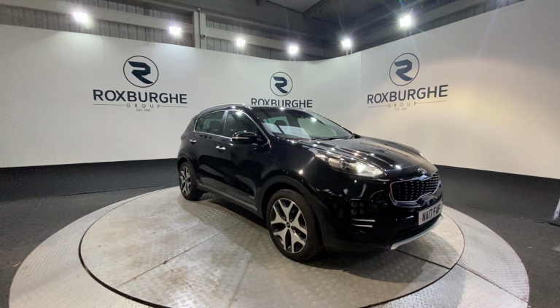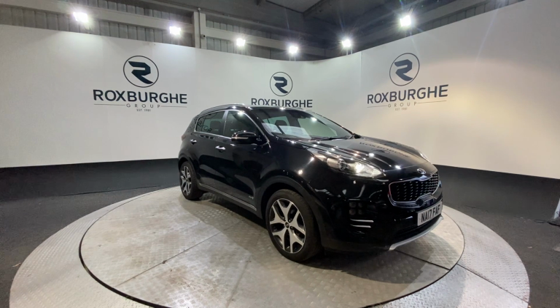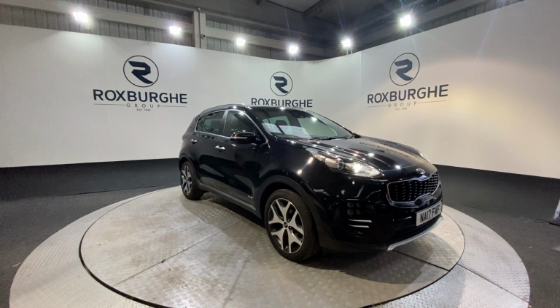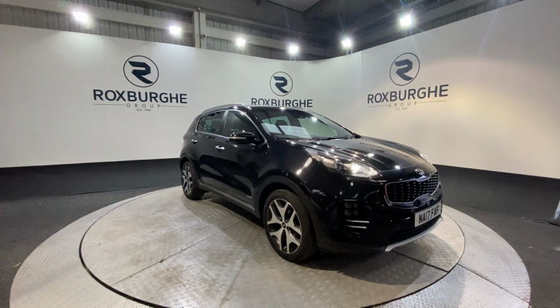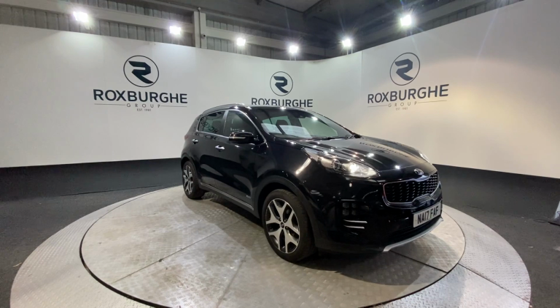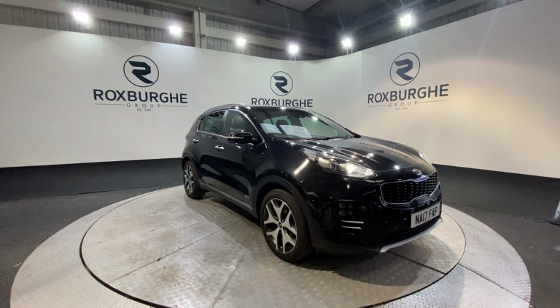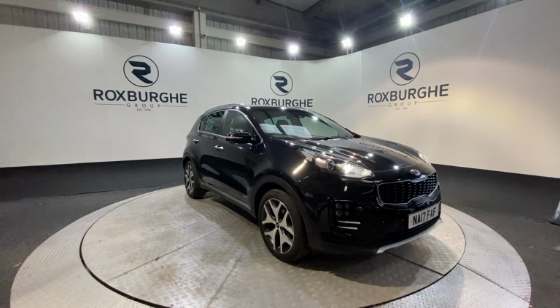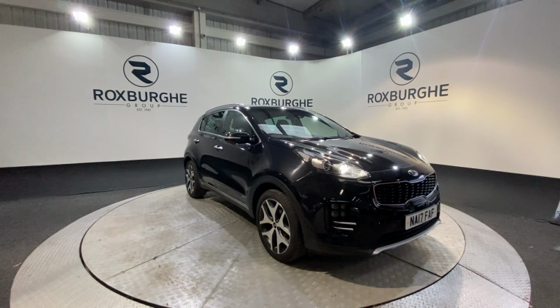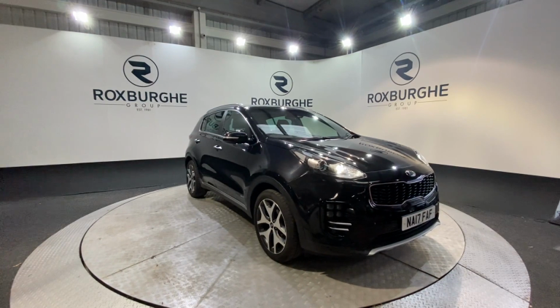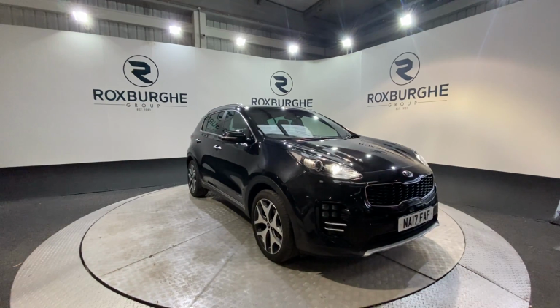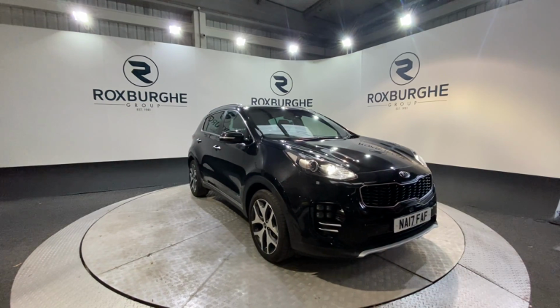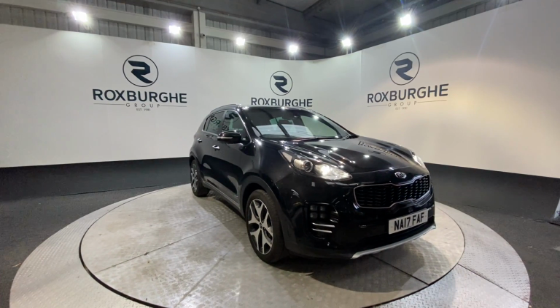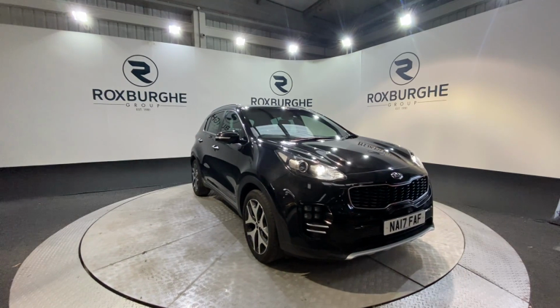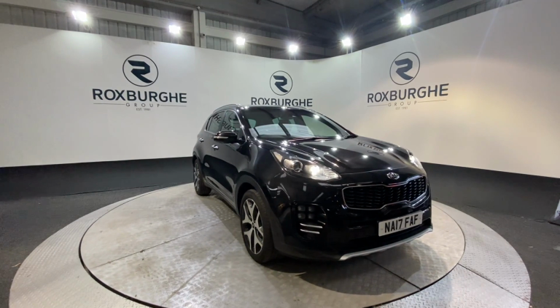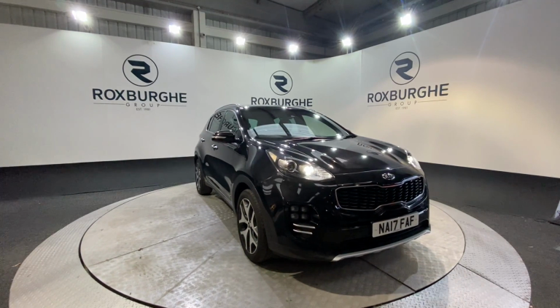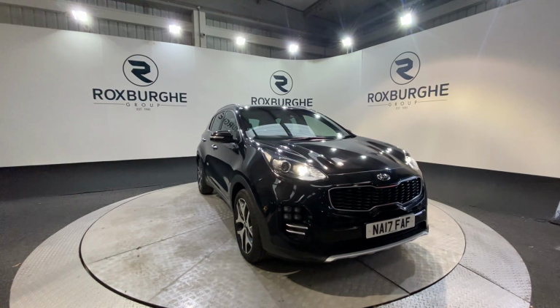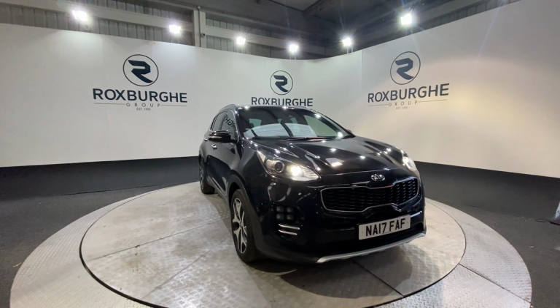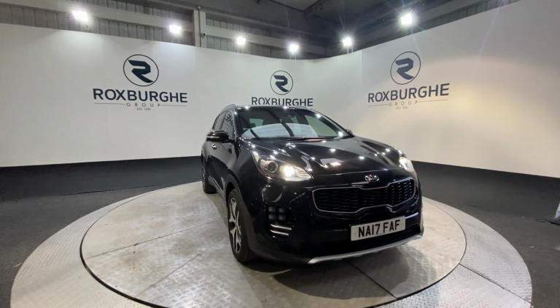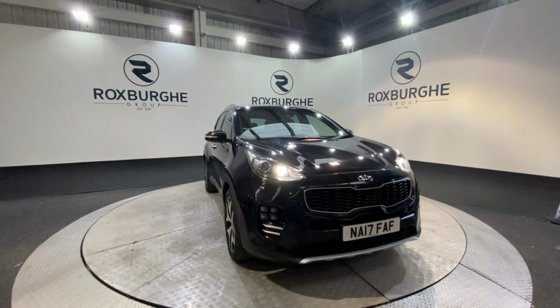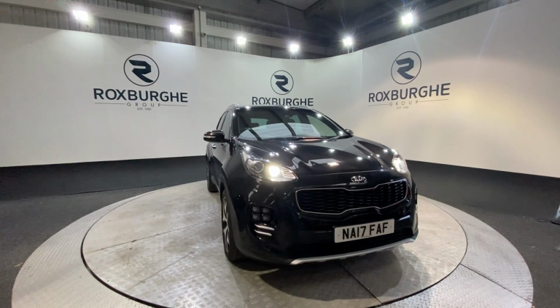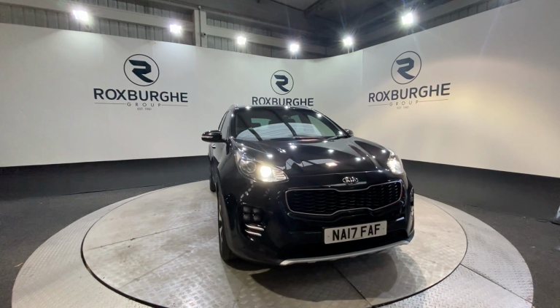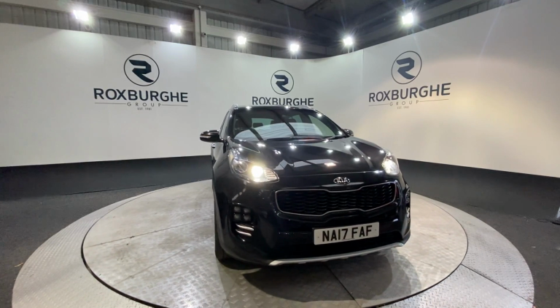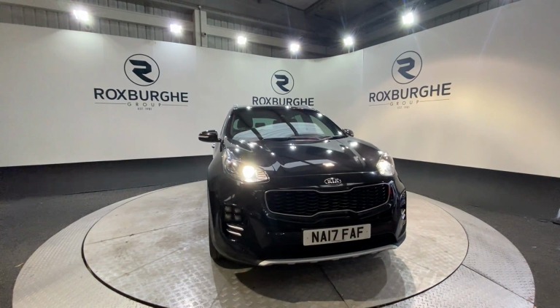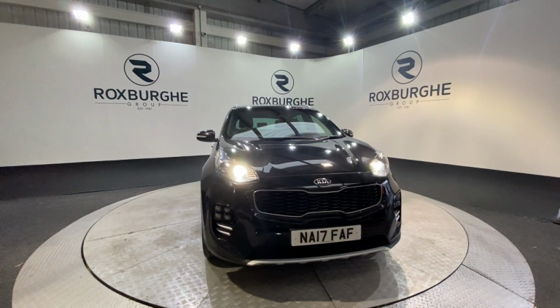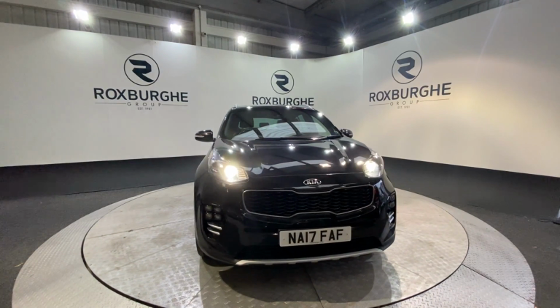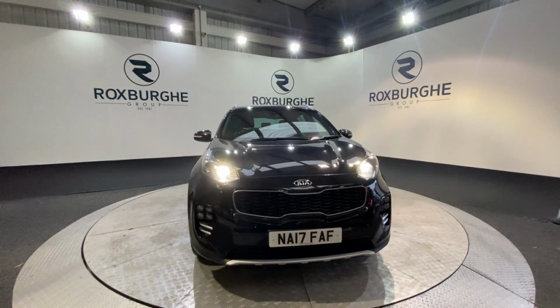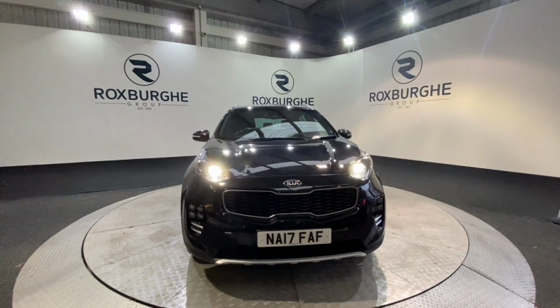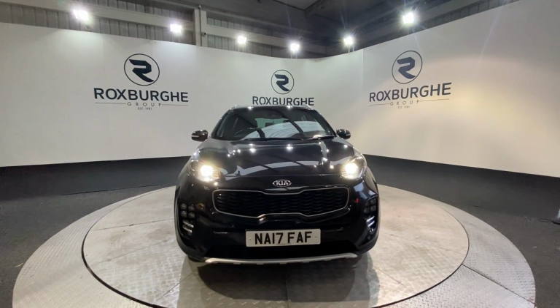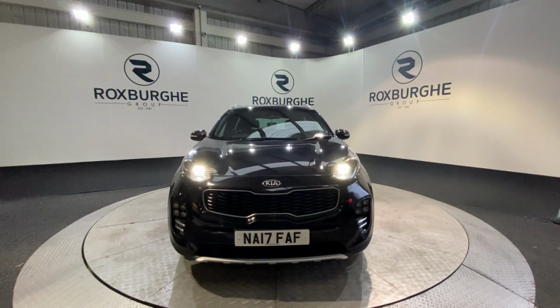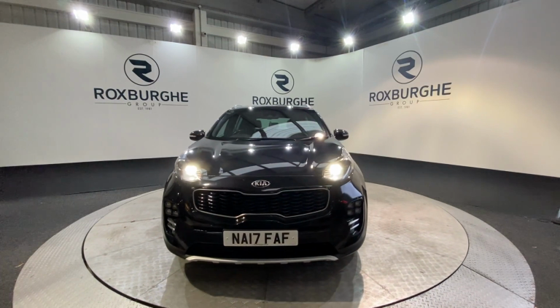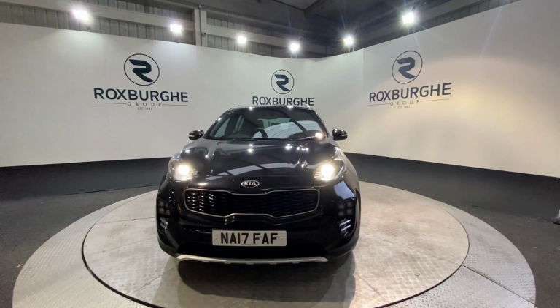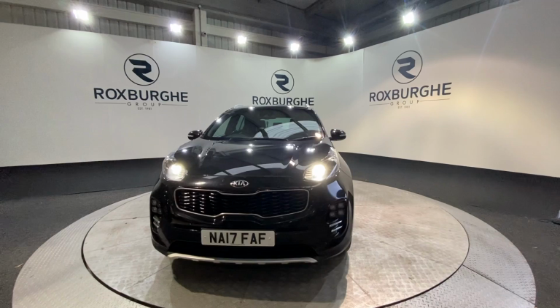Here we have our 2017 Kia Sportage GT Line. With this car you do receive the 2 litre diesel engine. This produces just over 130 brake horsepower yet still returning nearly 55 miles to the gallon average.